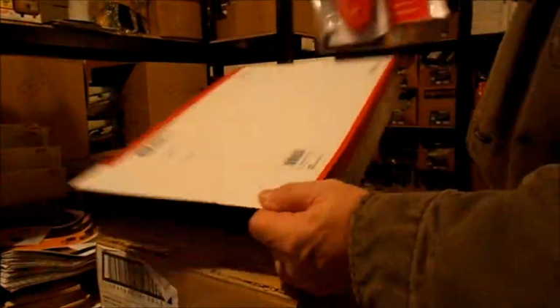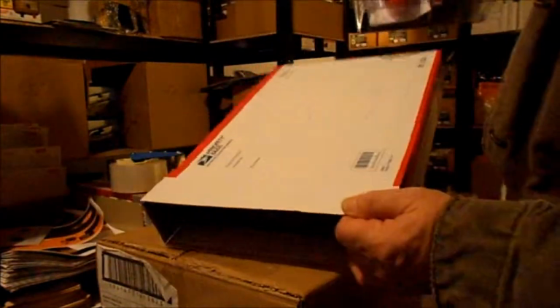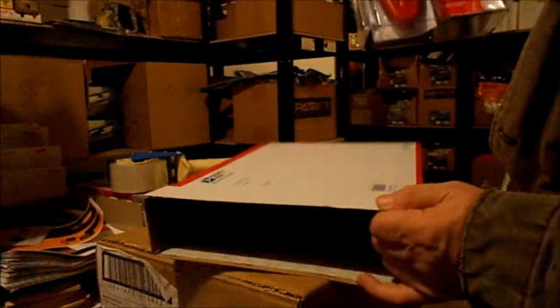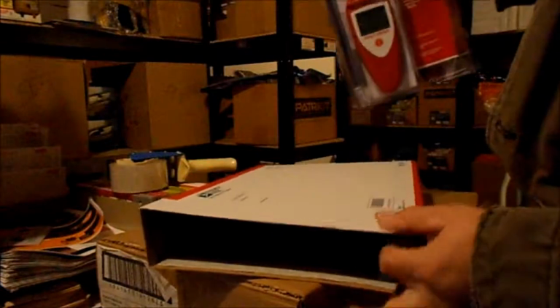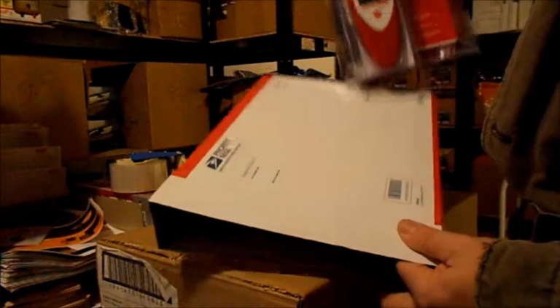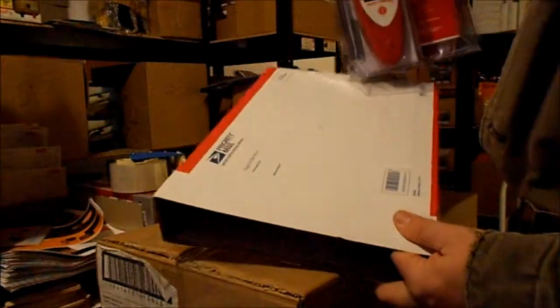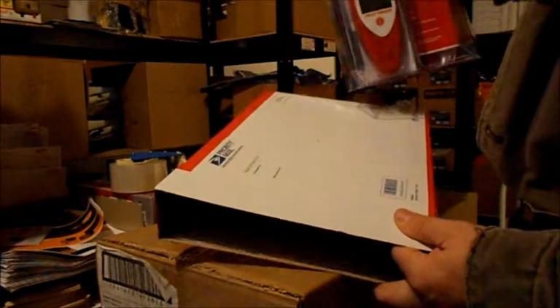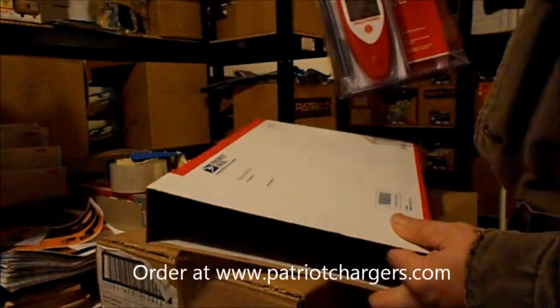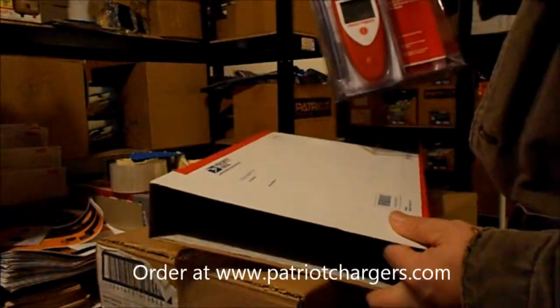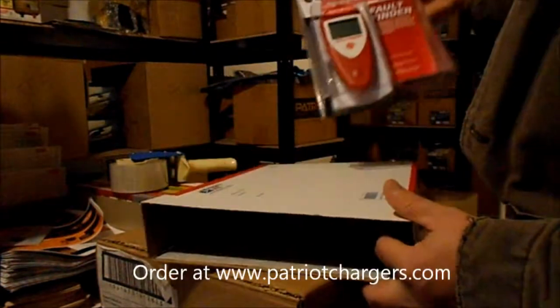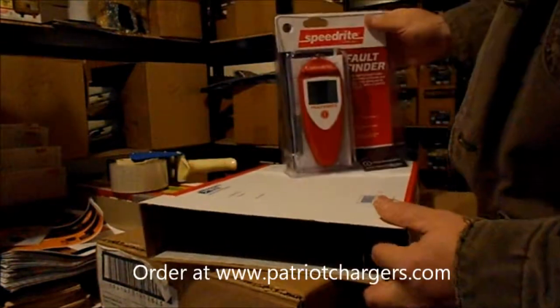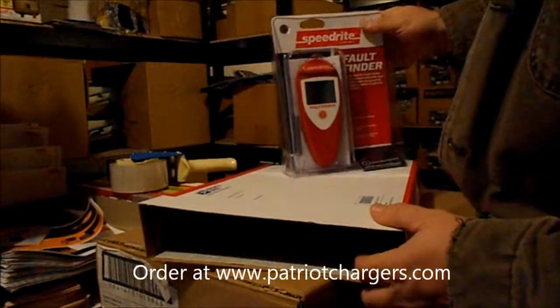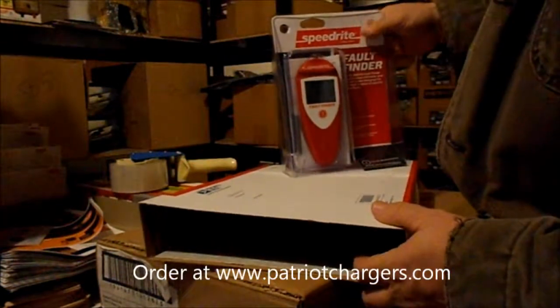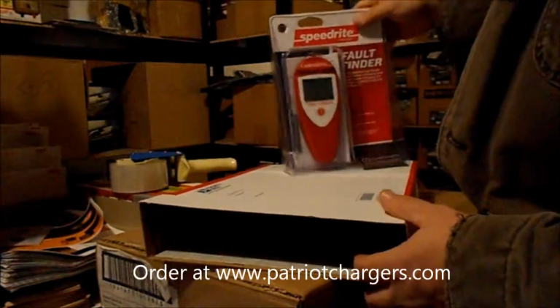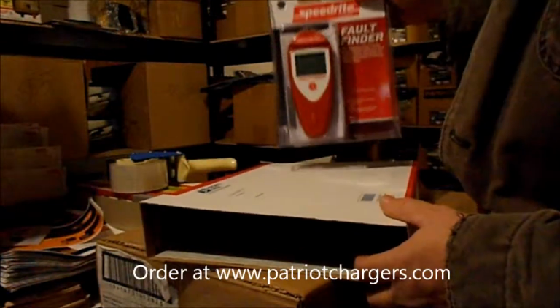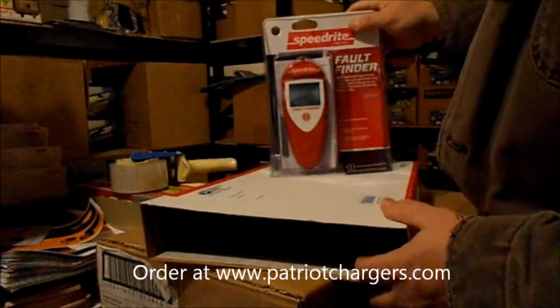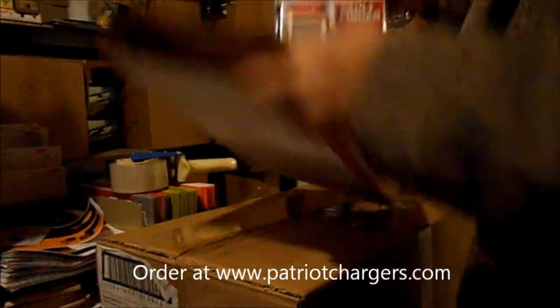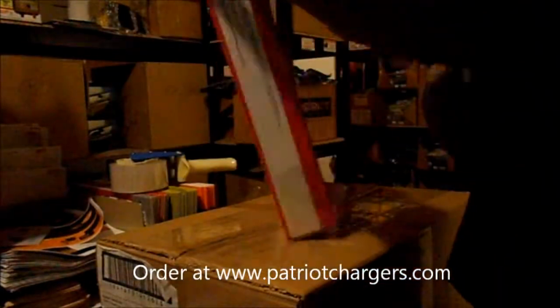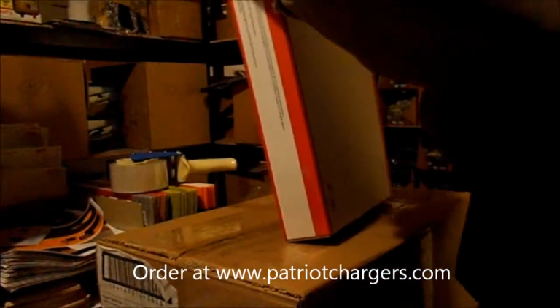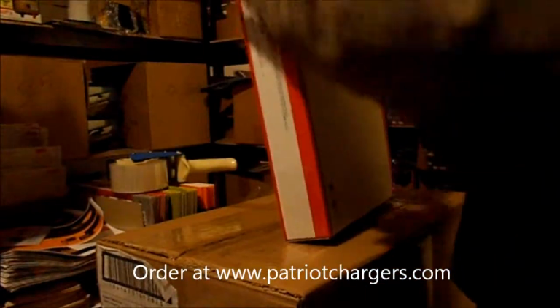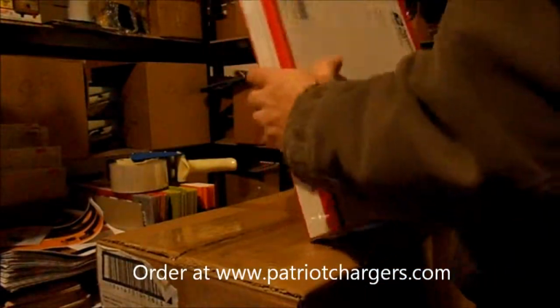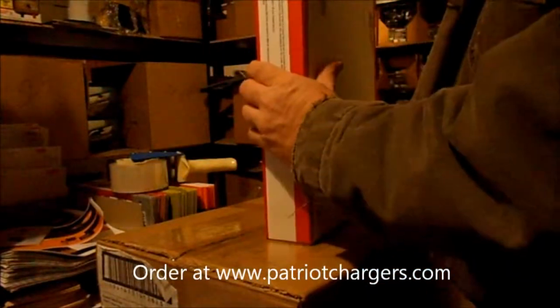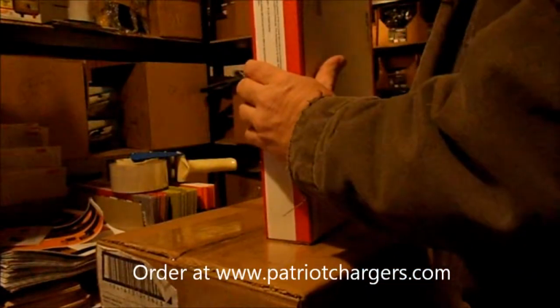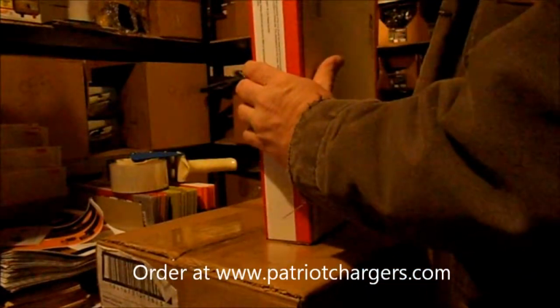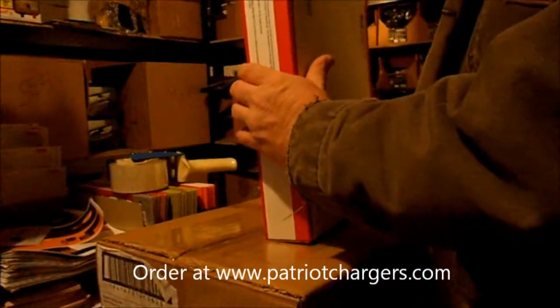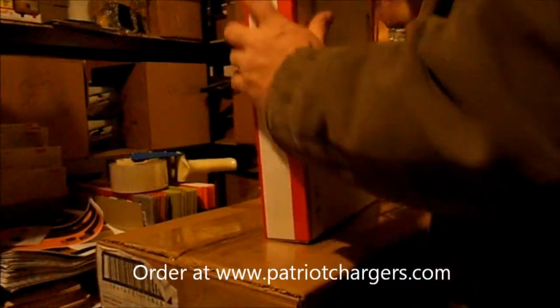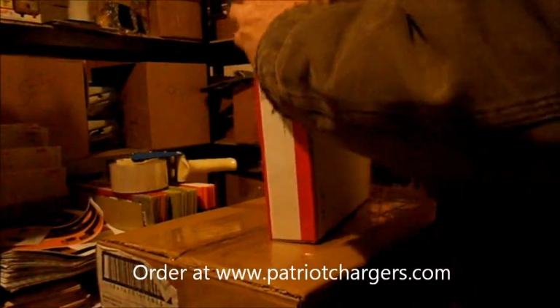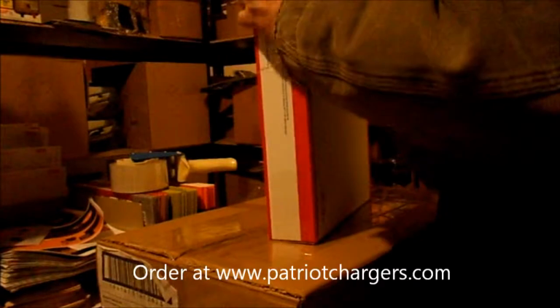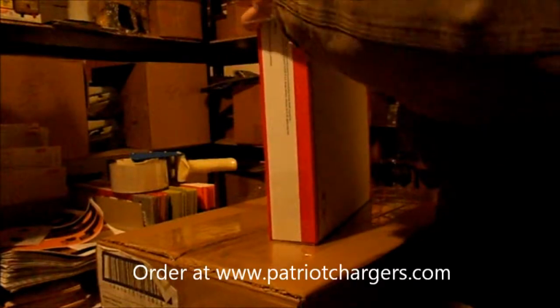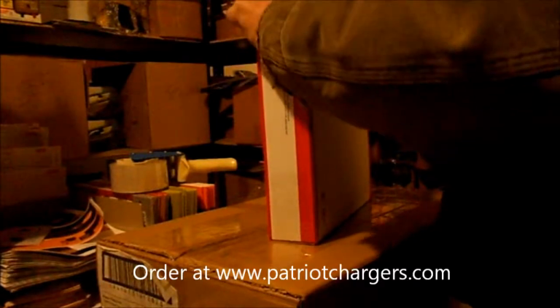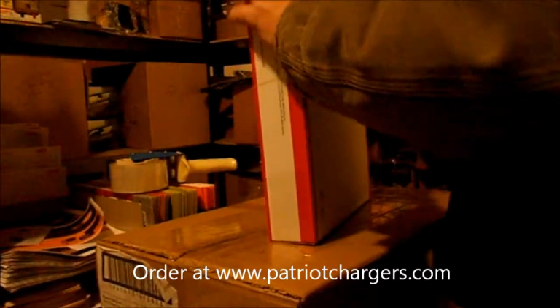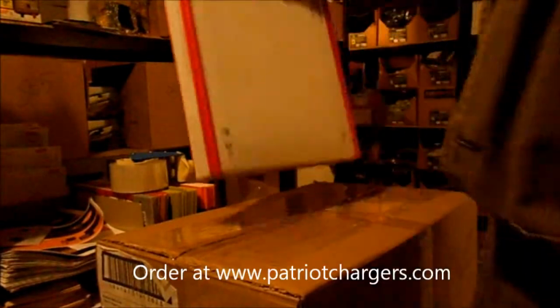We're going to pack this up and put it in a priority mail box, because I know it's important to get this stuff fast. This is going to get to this customer in about two or three days — small and lightweight, and he'll get it right away.